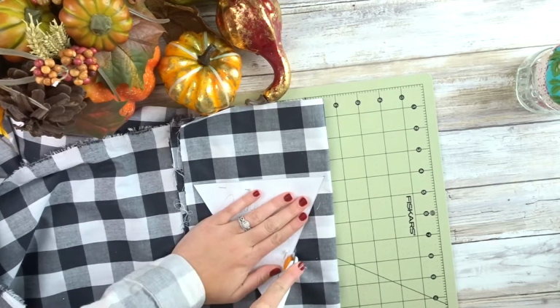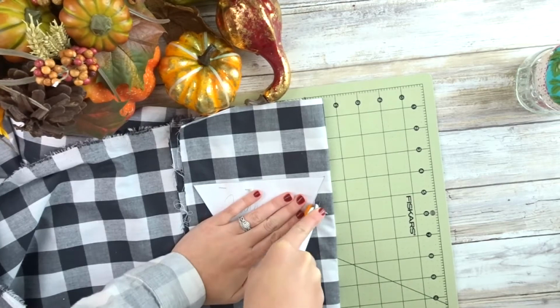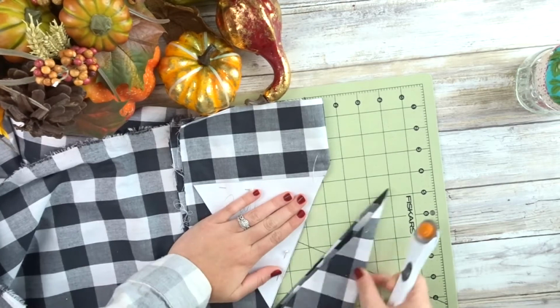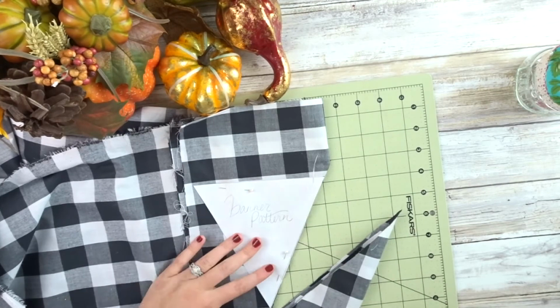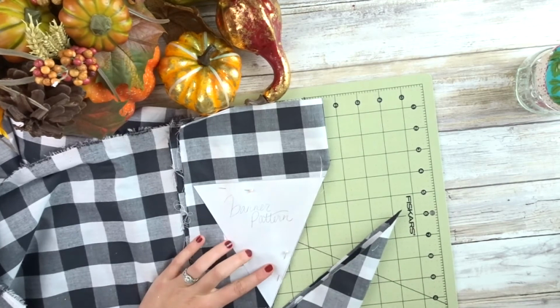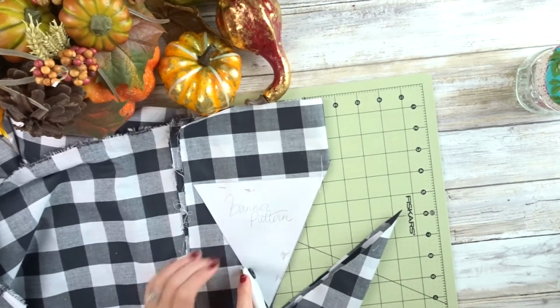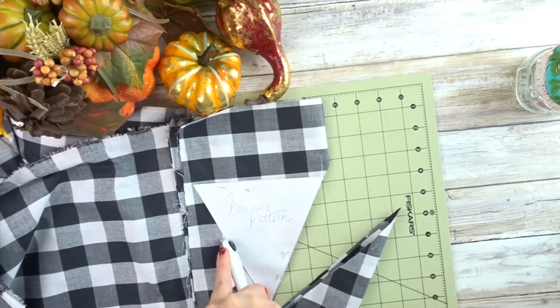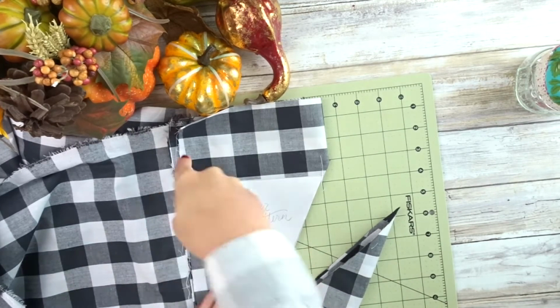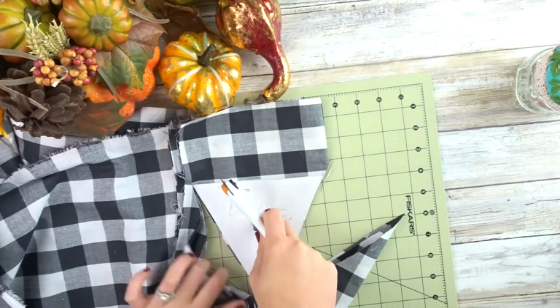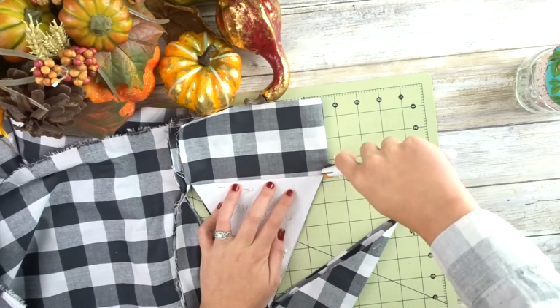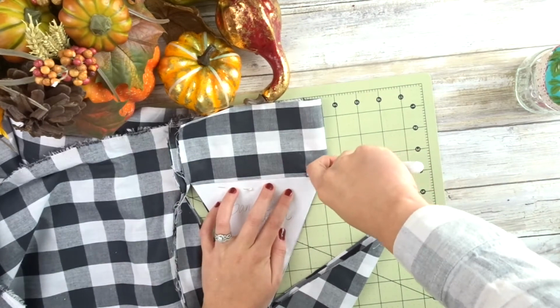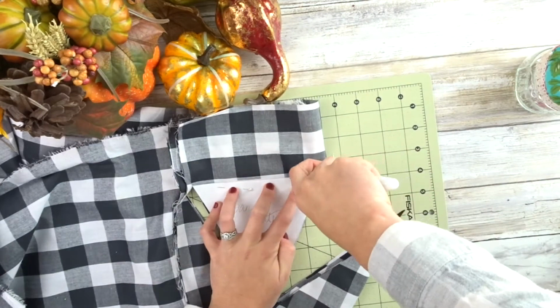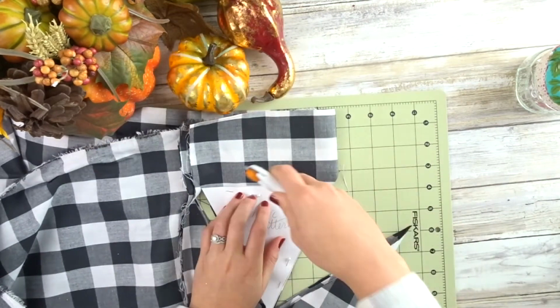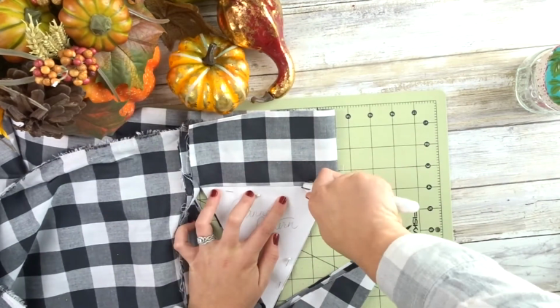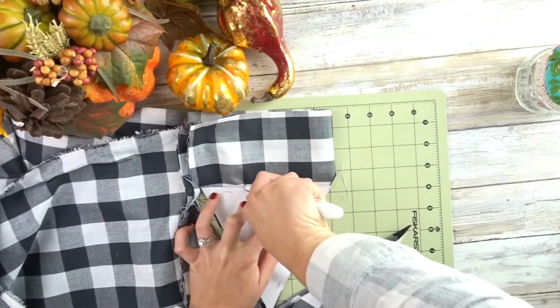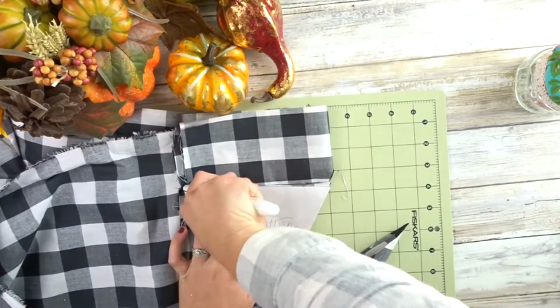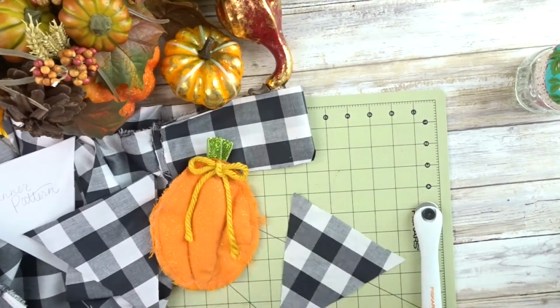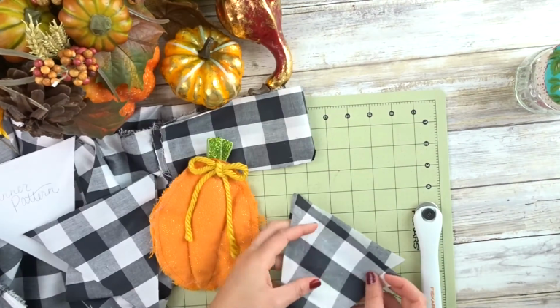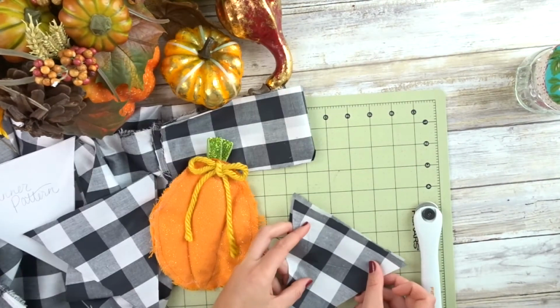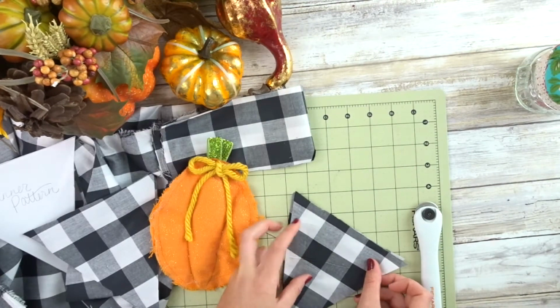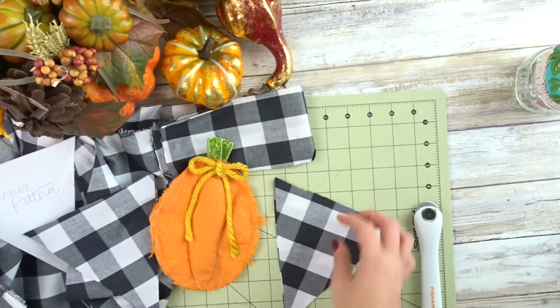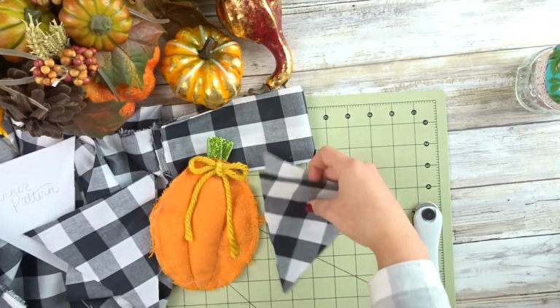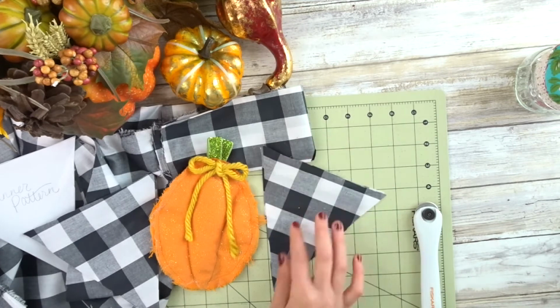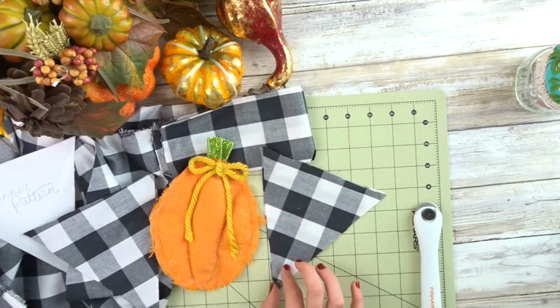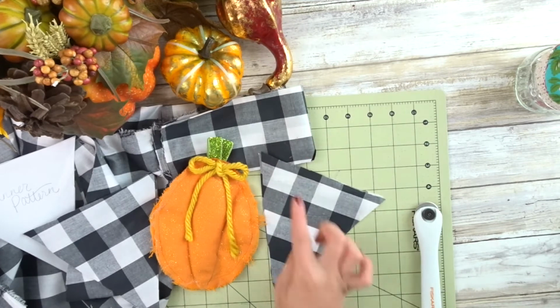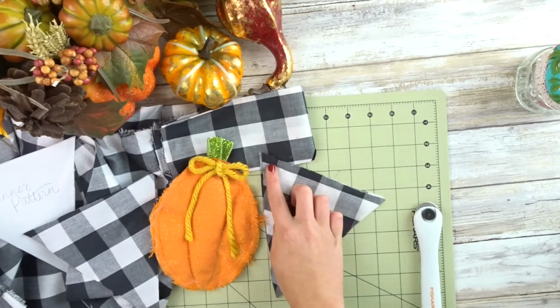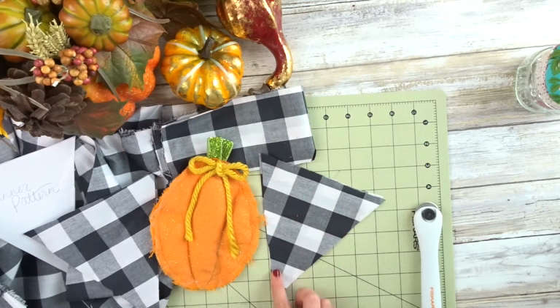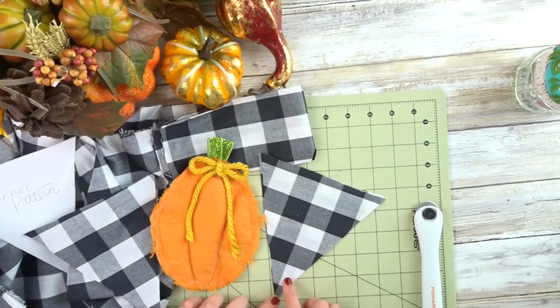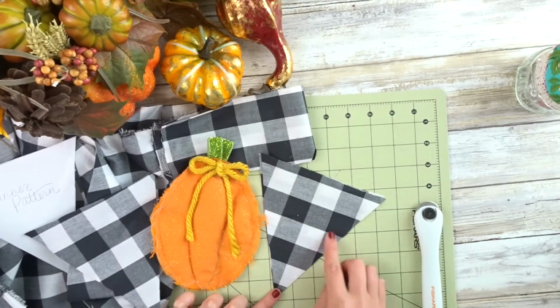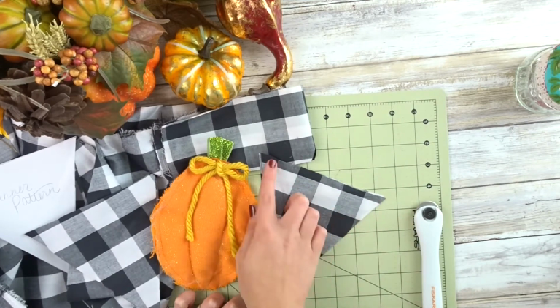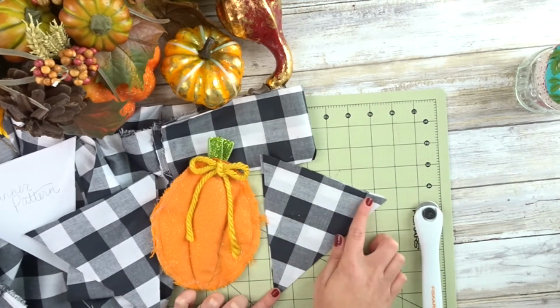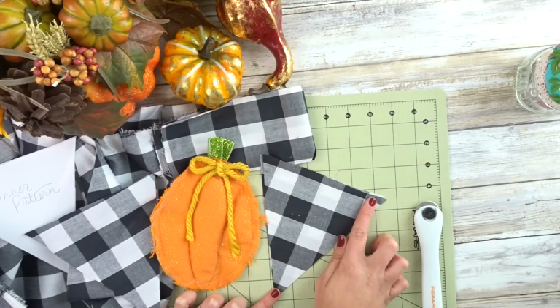Now we're moving on to the triangle pieces and we have to cut eight. We're going to put two of them together wrong sides touching, sew all the way around, and fray the edges.